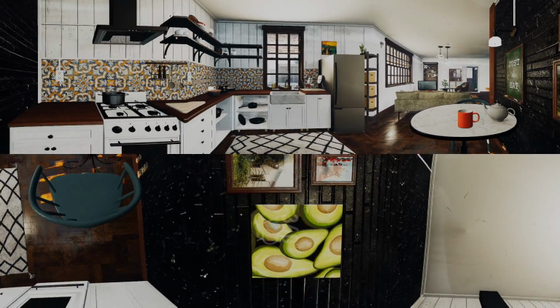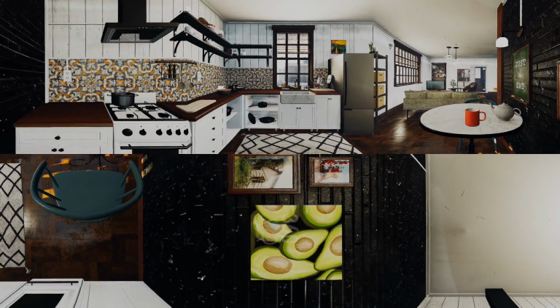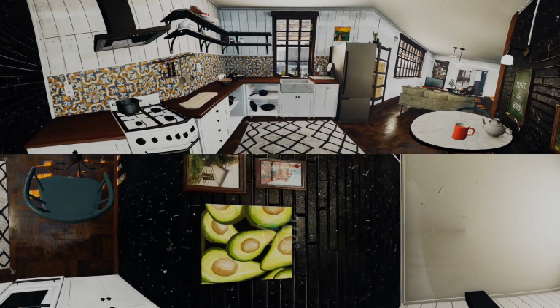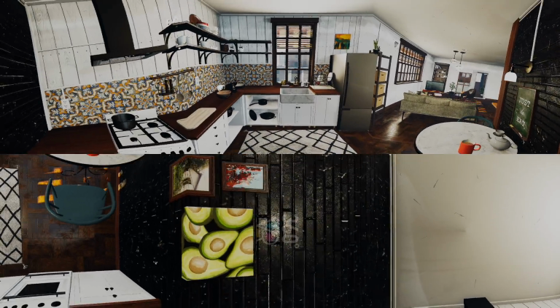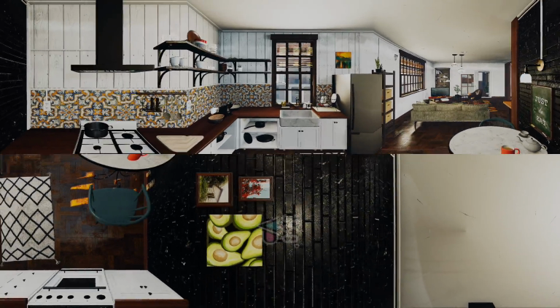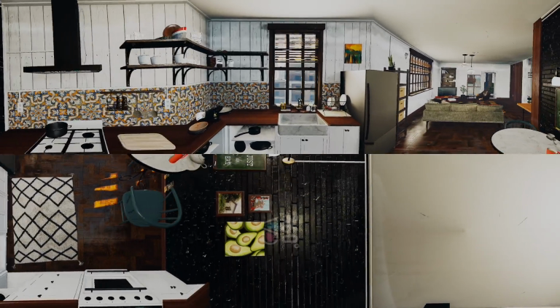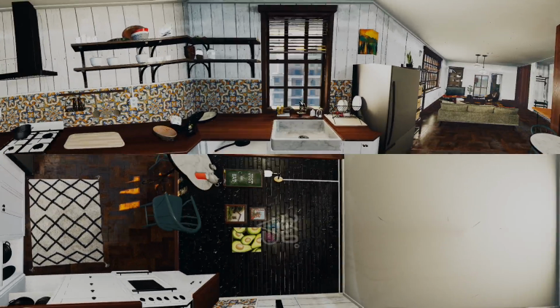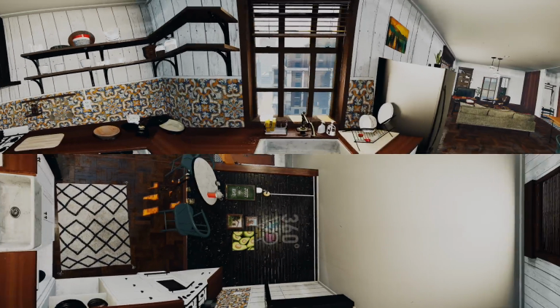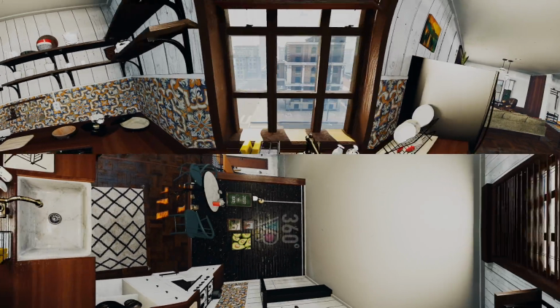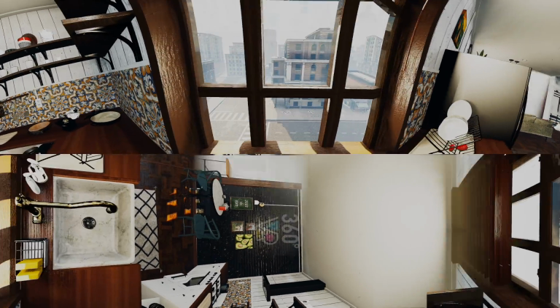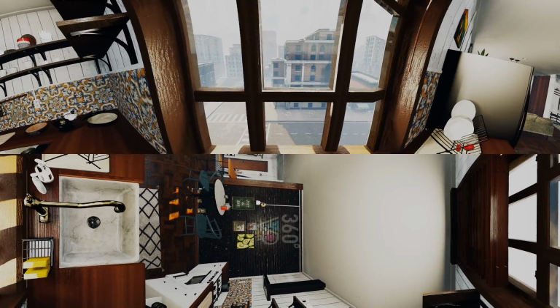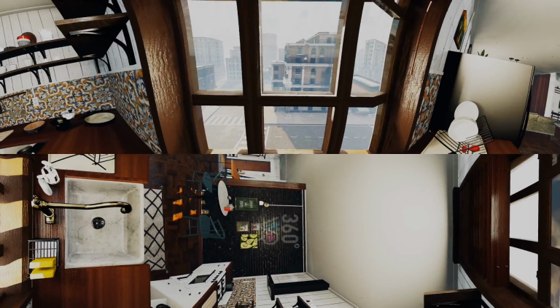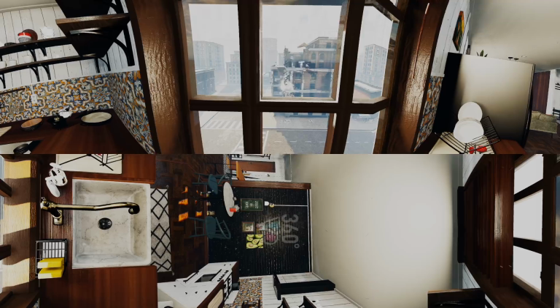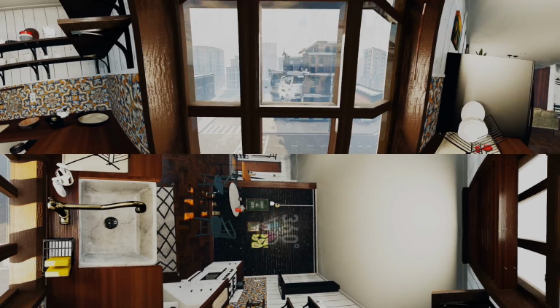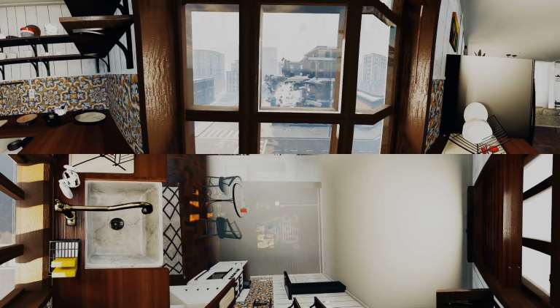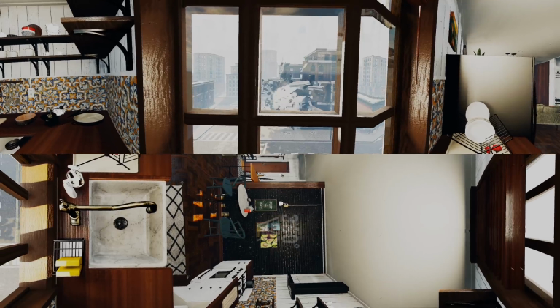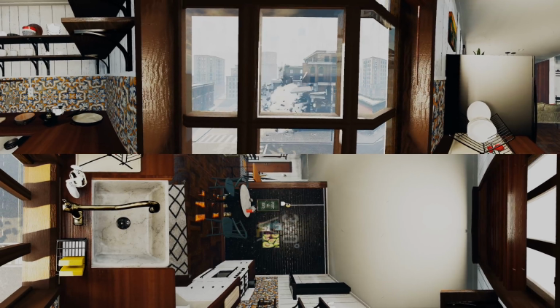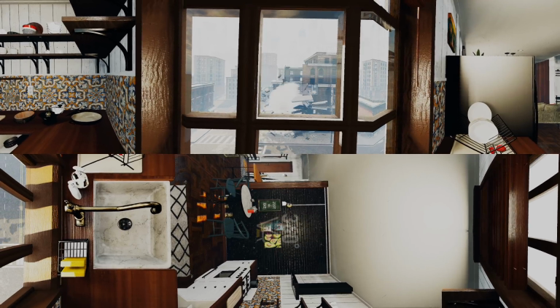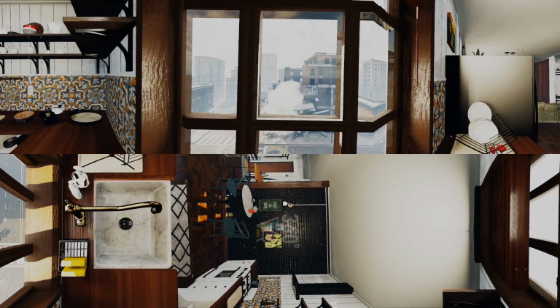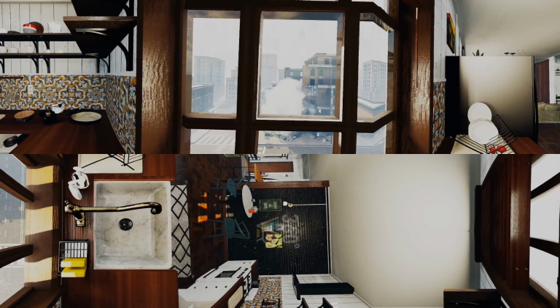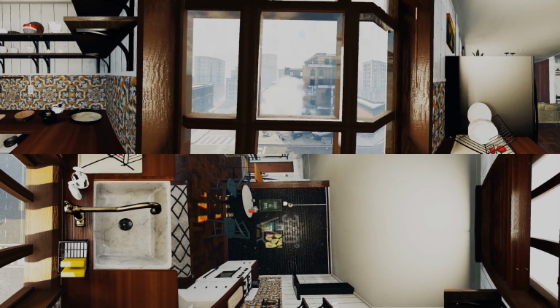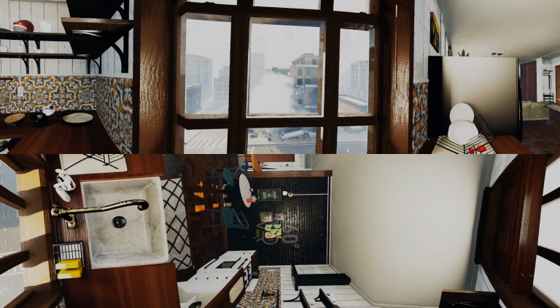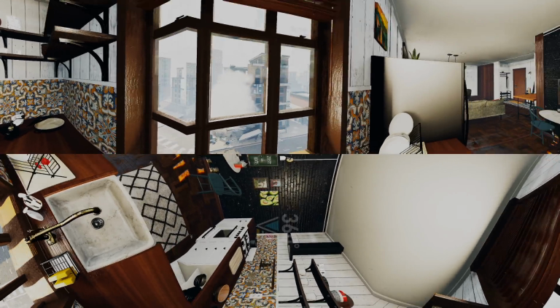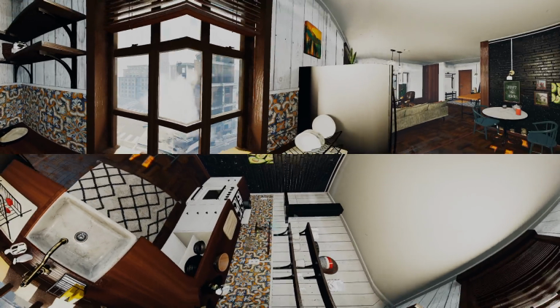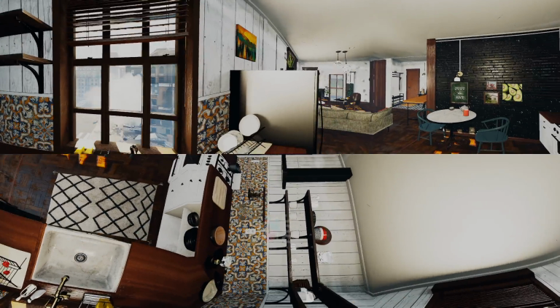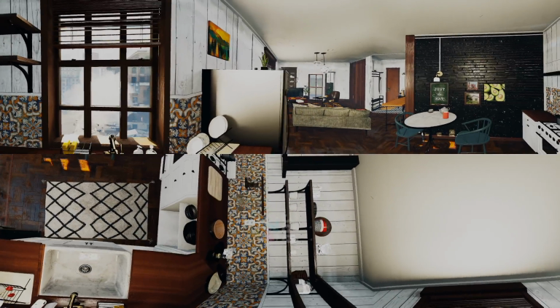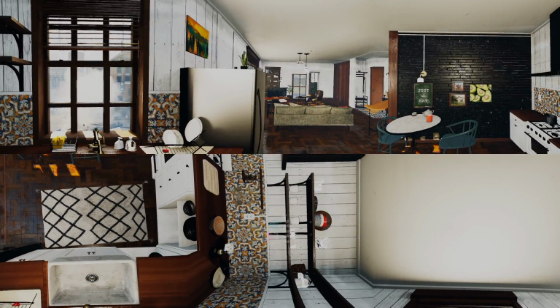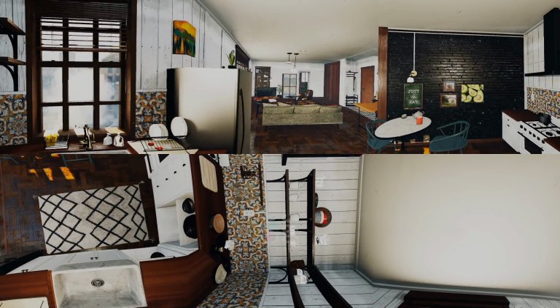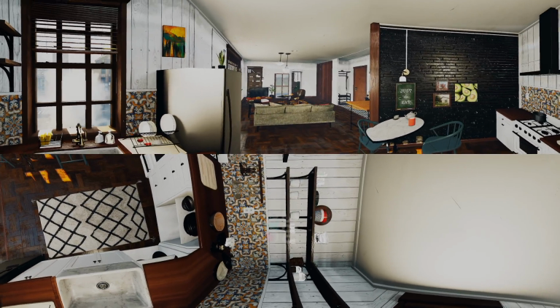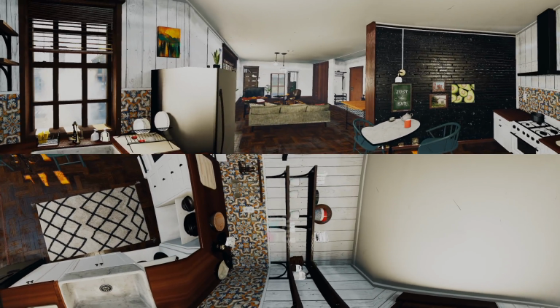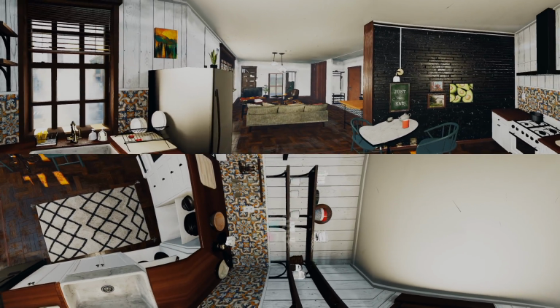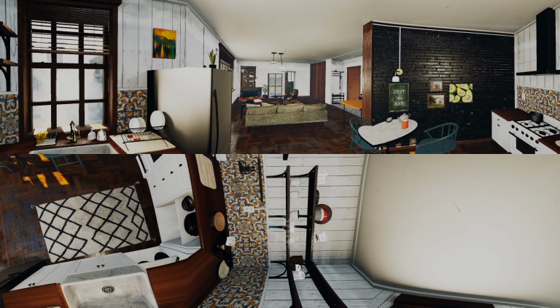That looks like a tremor. Let's check what's happening outside. That doesn't look good. But remember, this is just a simulation.